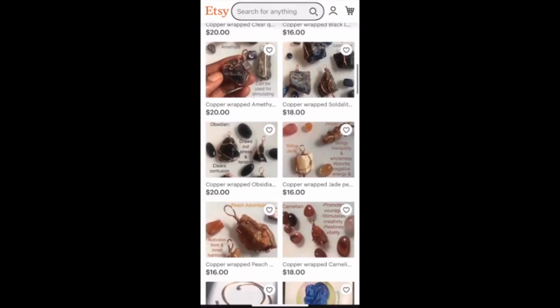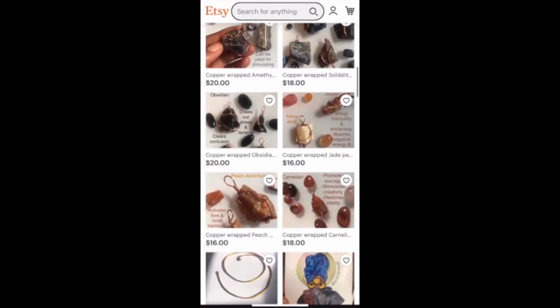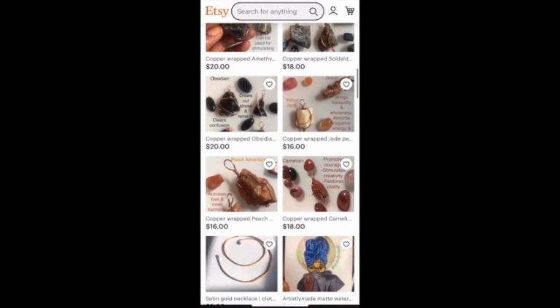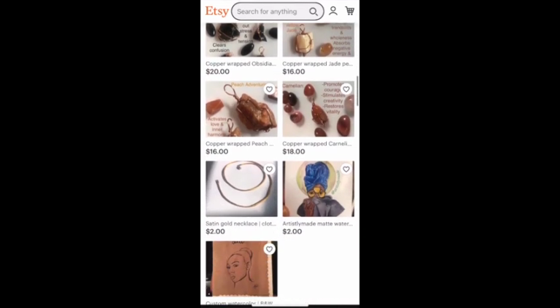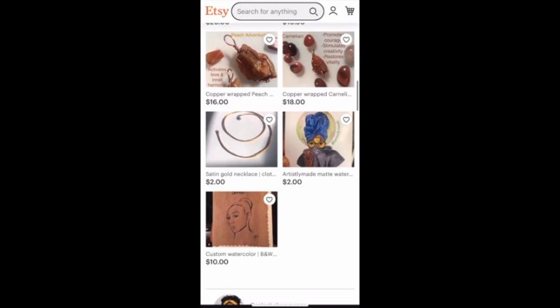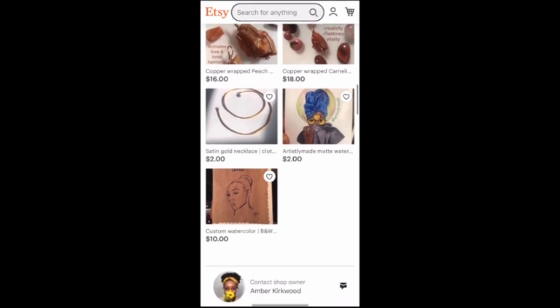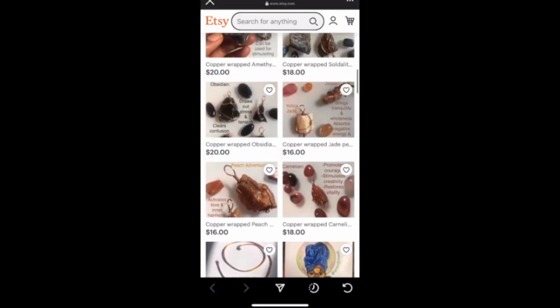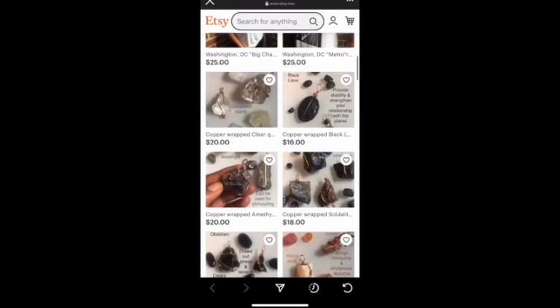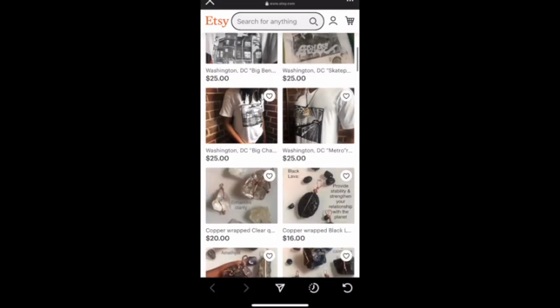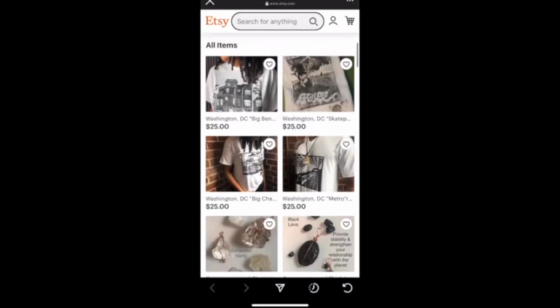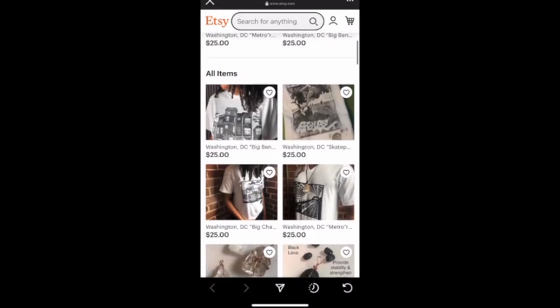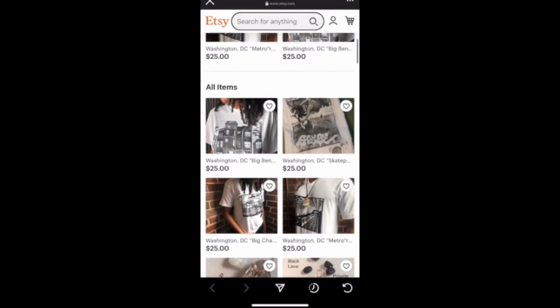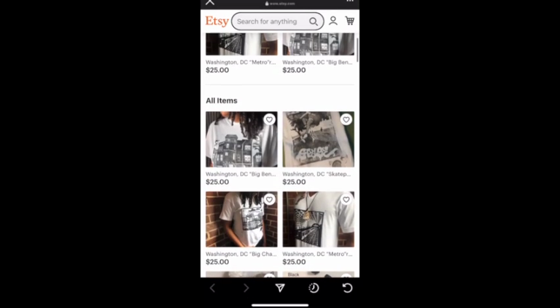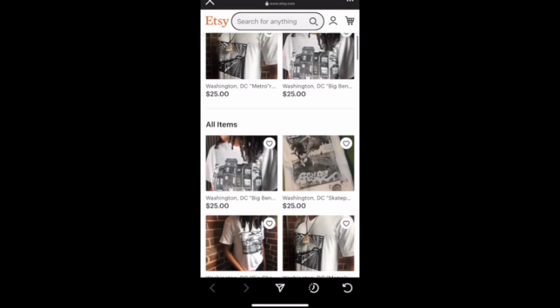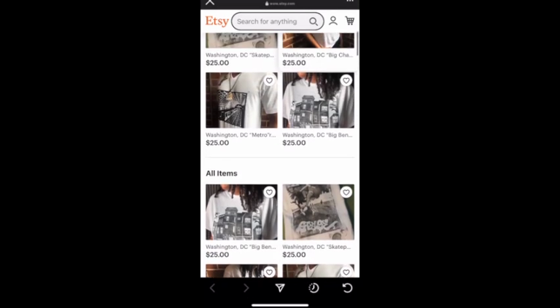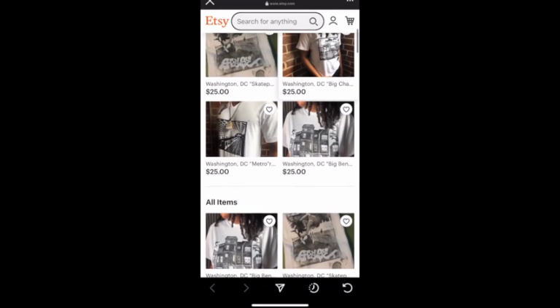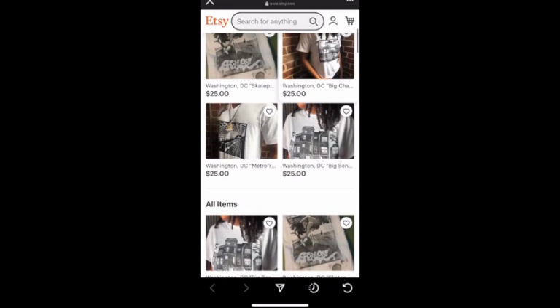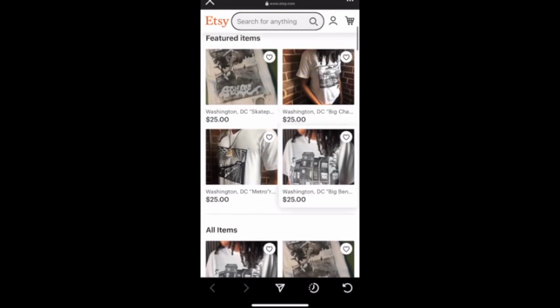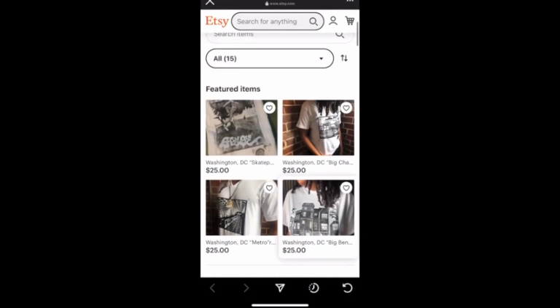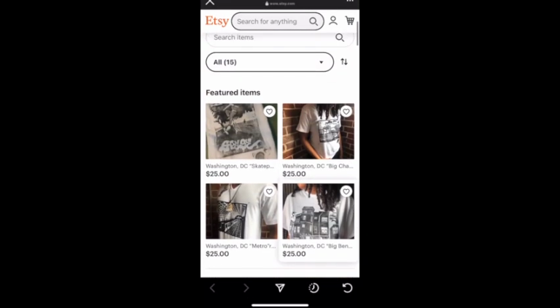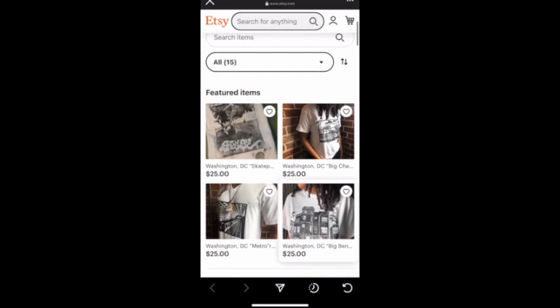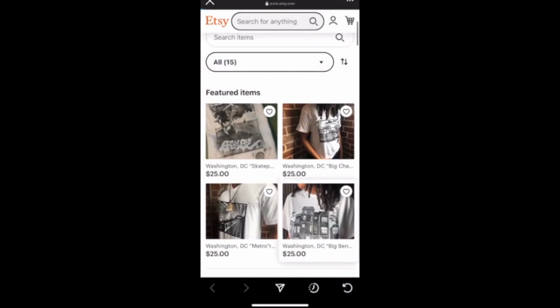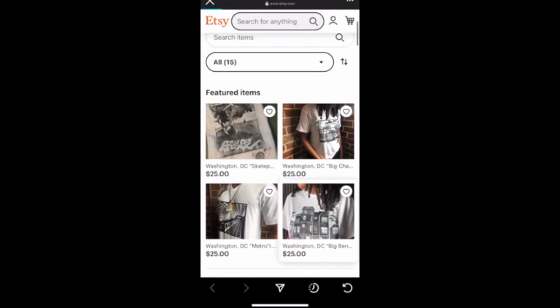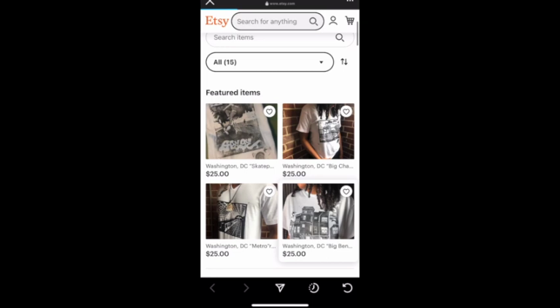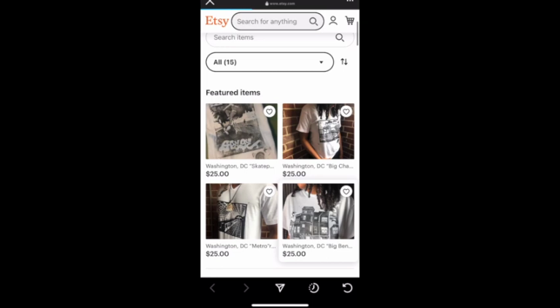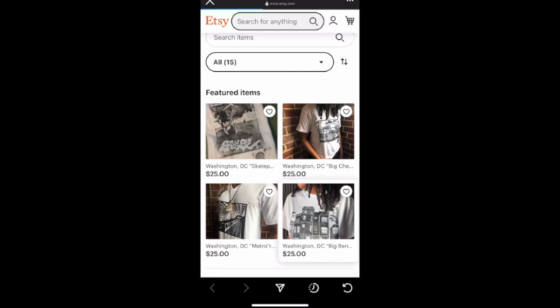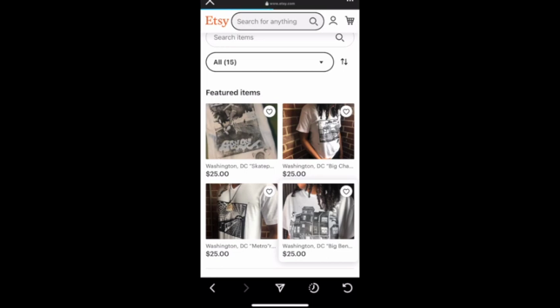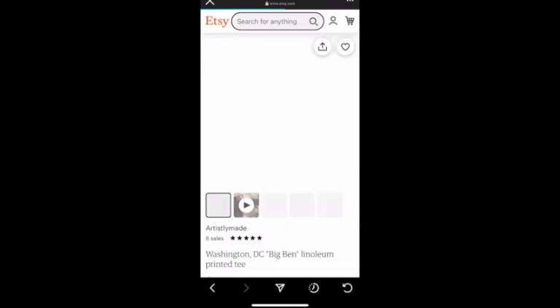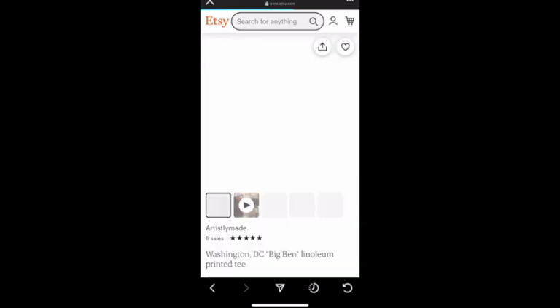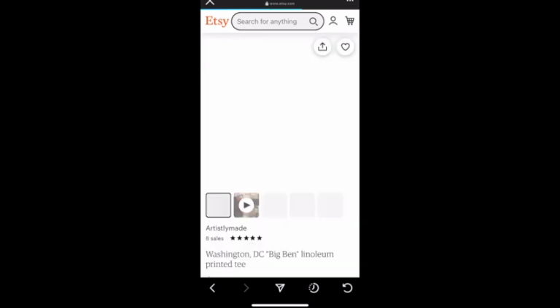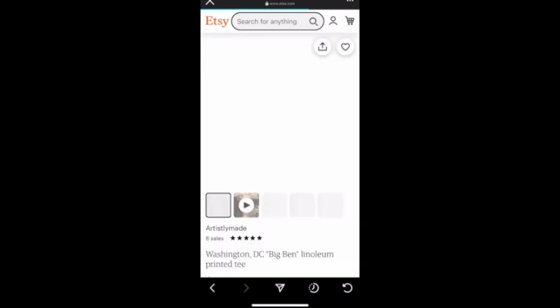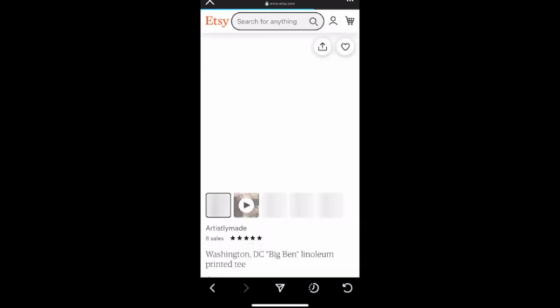There's t-shirts, stickers, jewelry, art. Let me know what you think. Thank you.